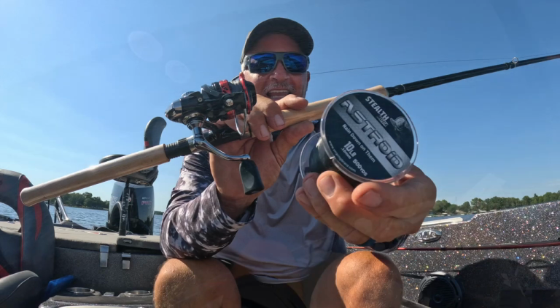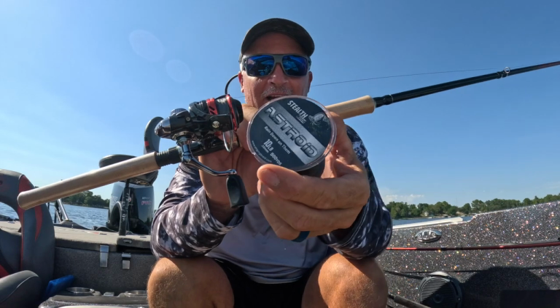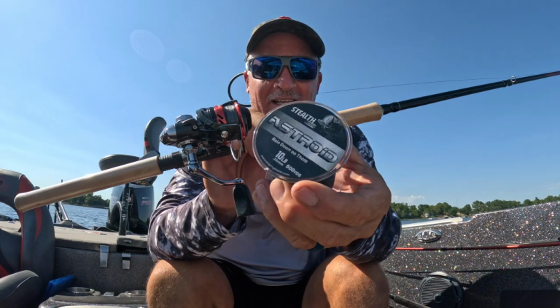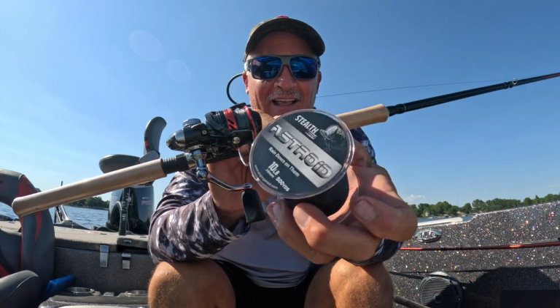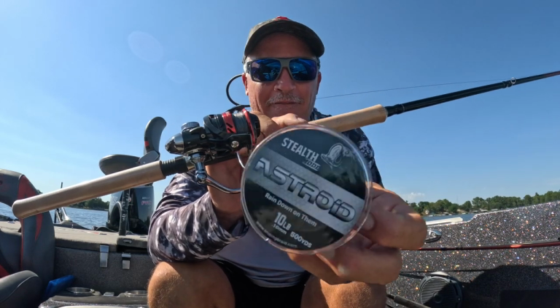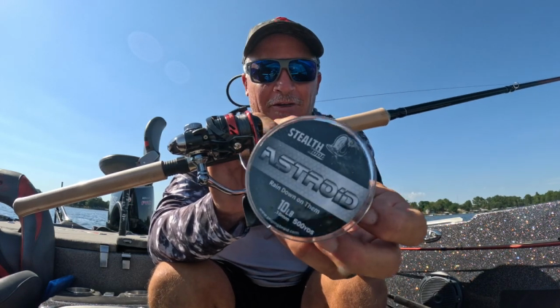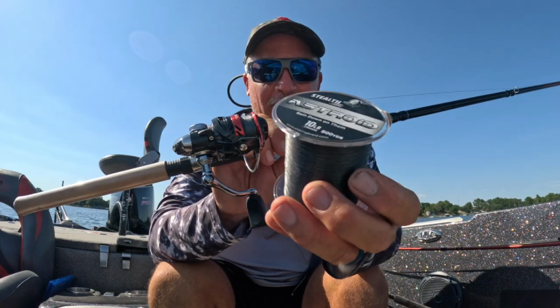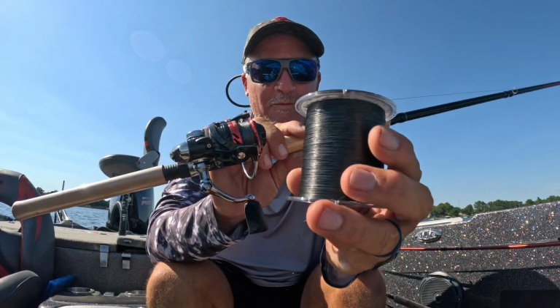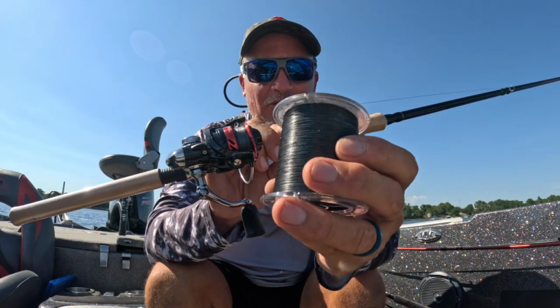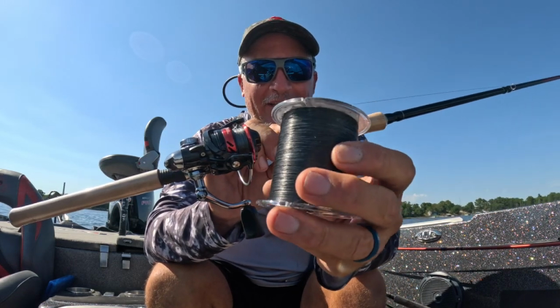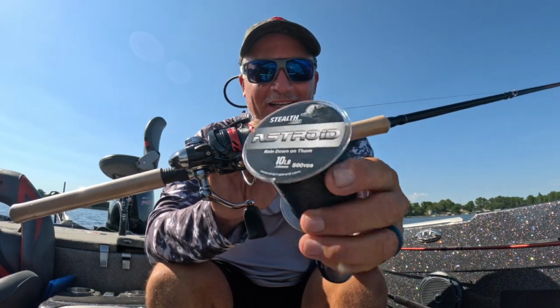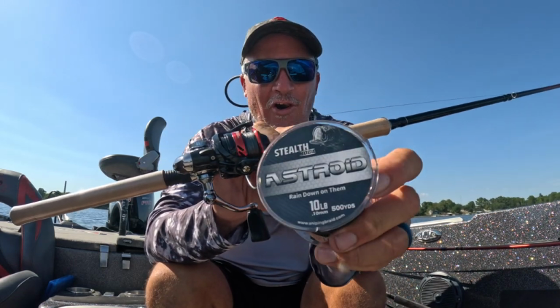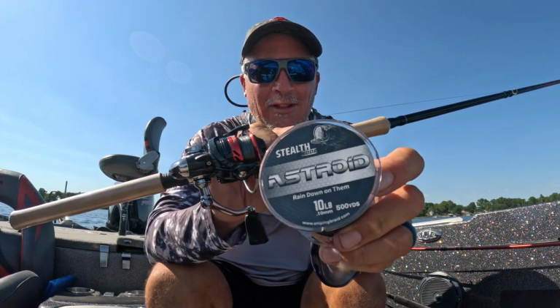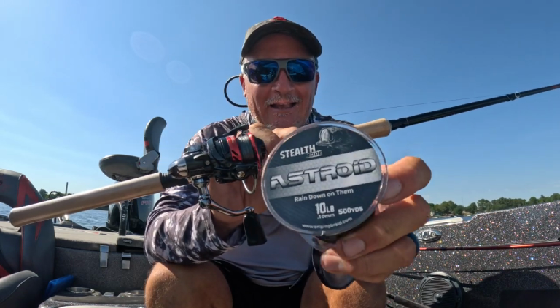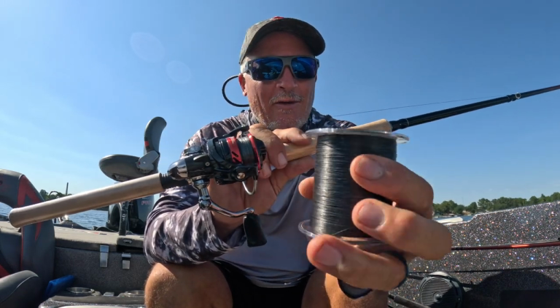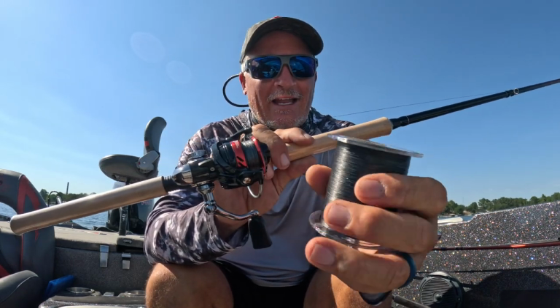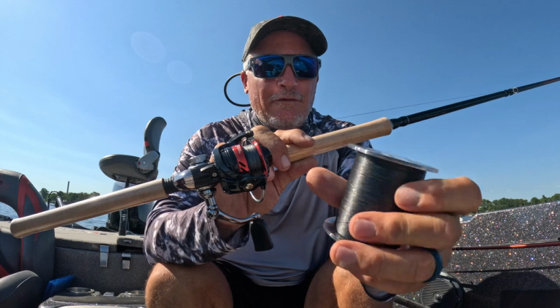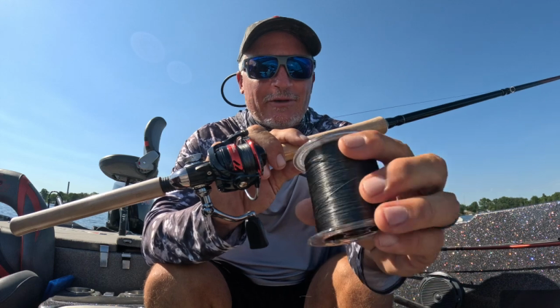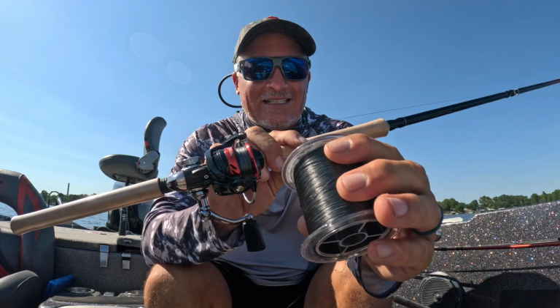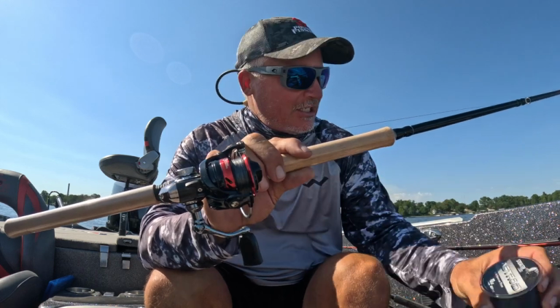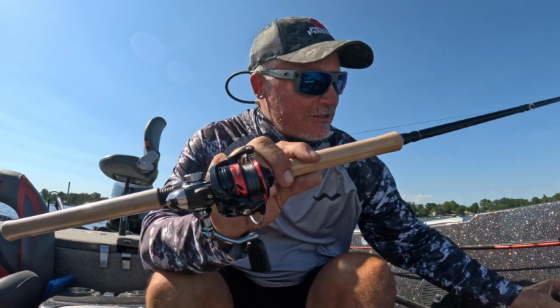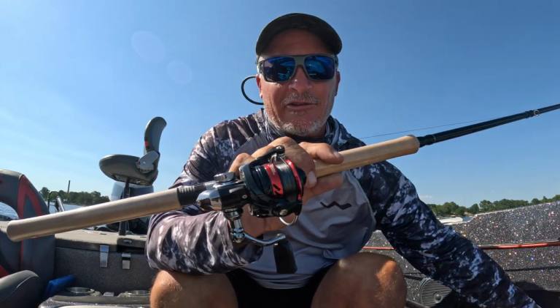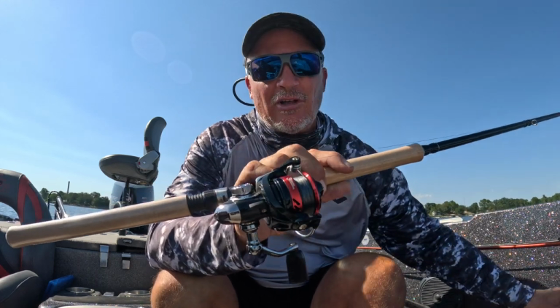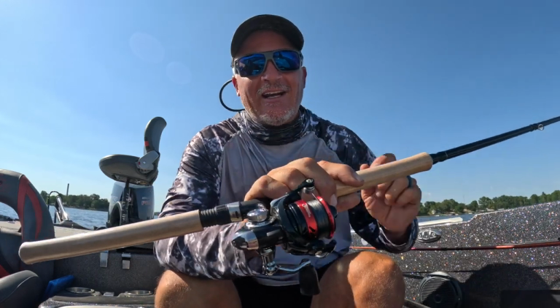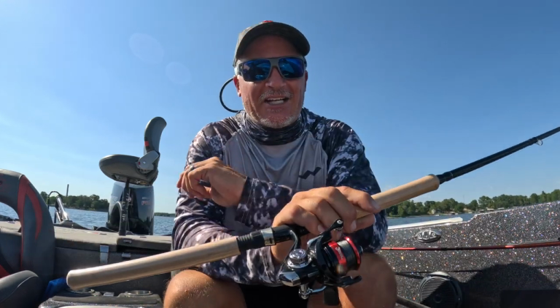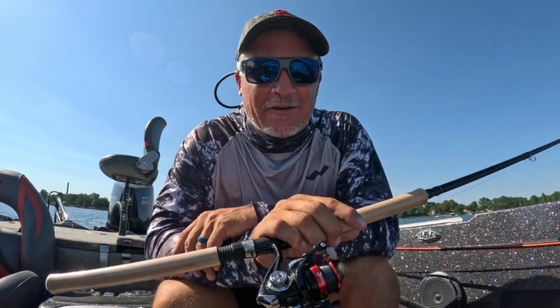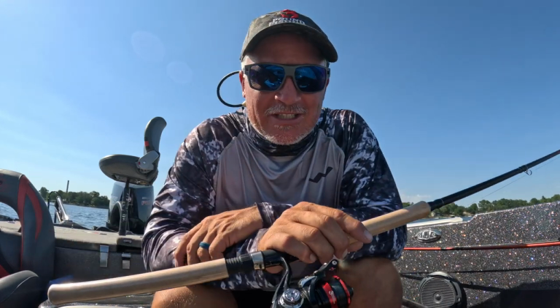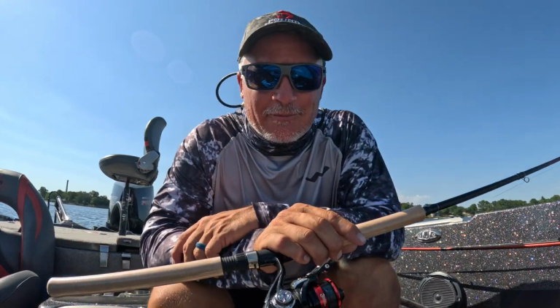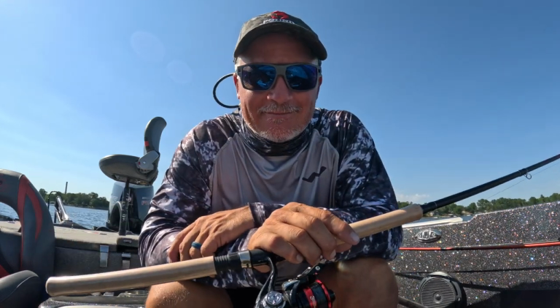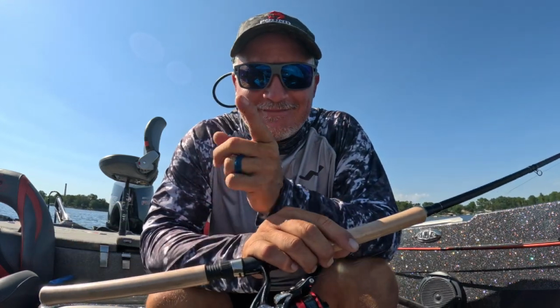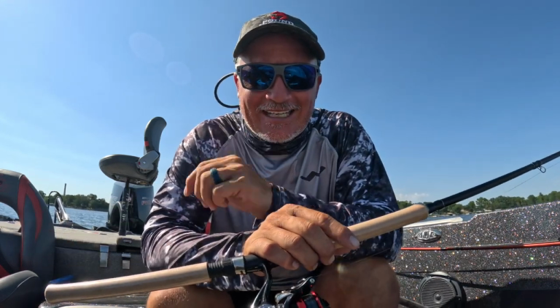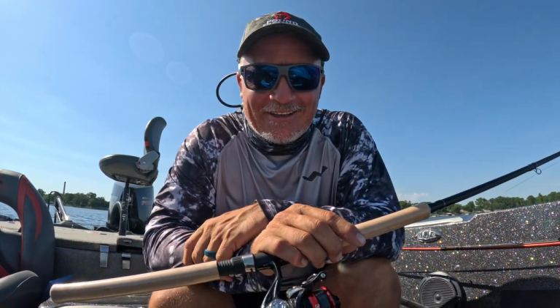Even comes in the 500-yard spools right there. All black with that new fiber technology. Keeps the color even longer. Asteroid from Sniping Braid. Check it out.